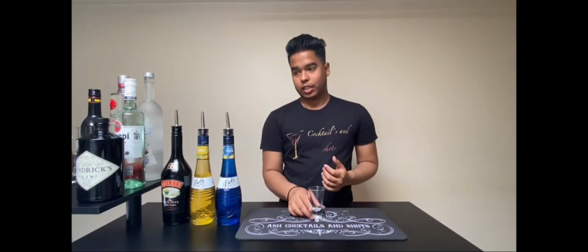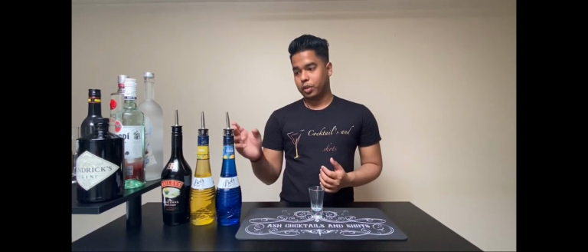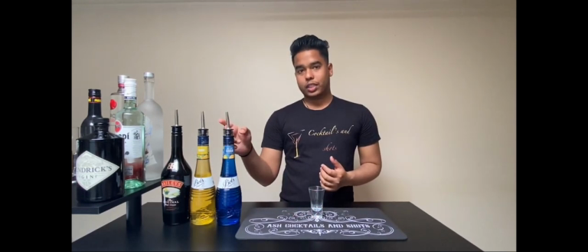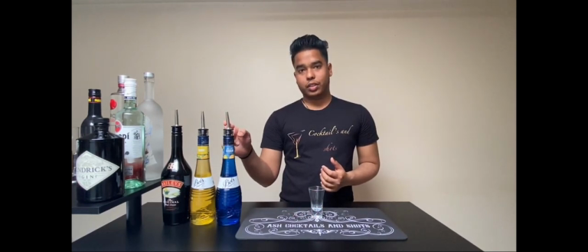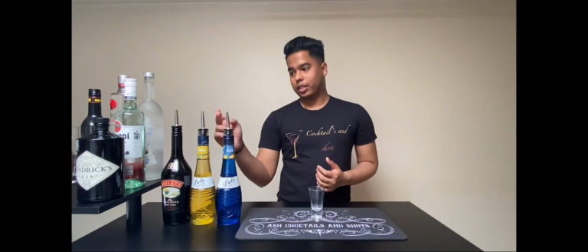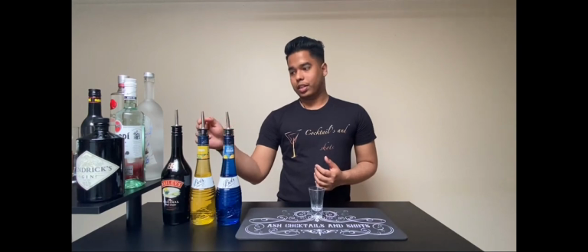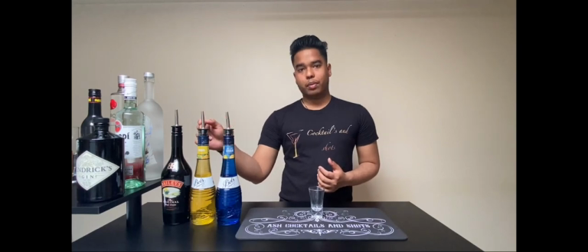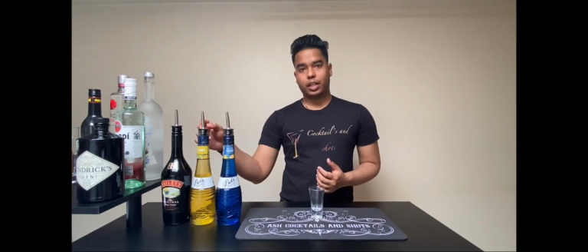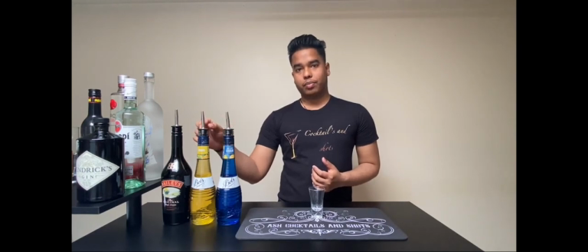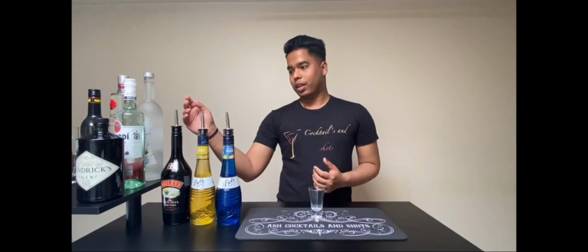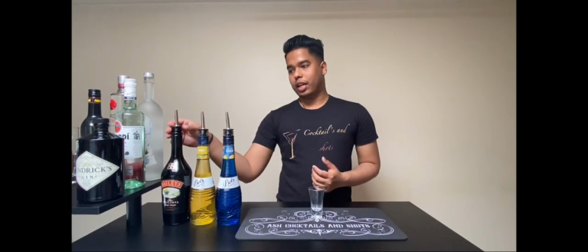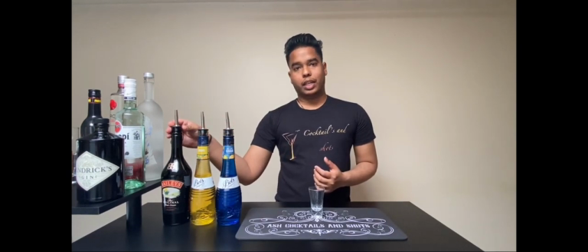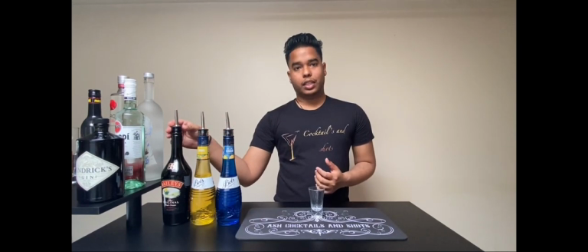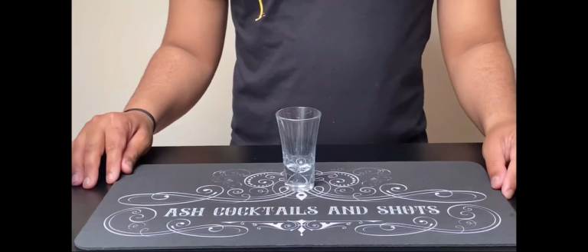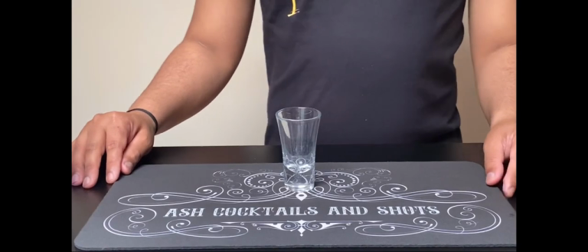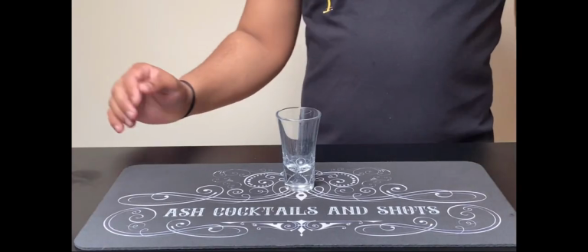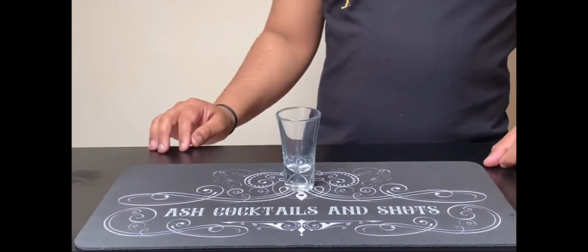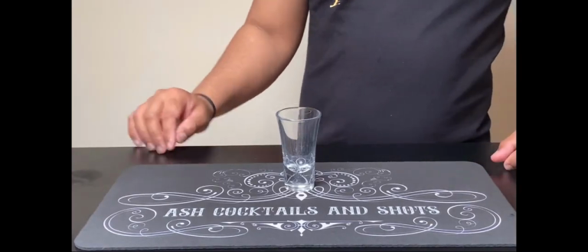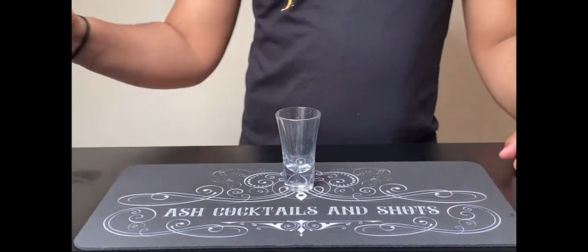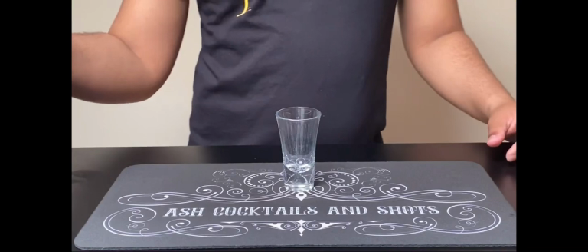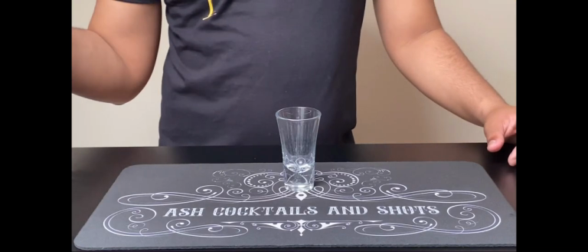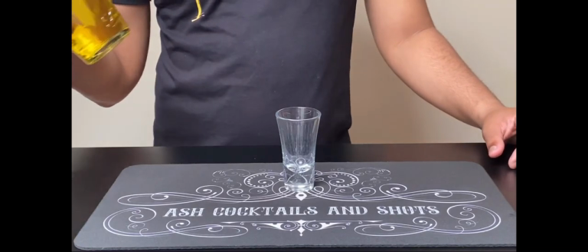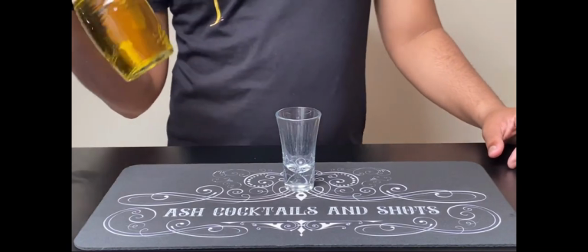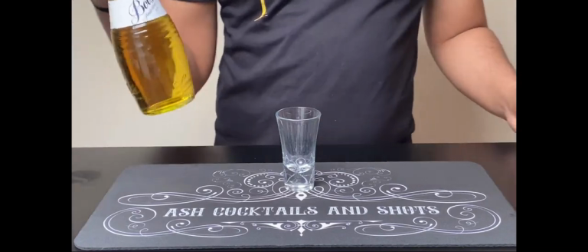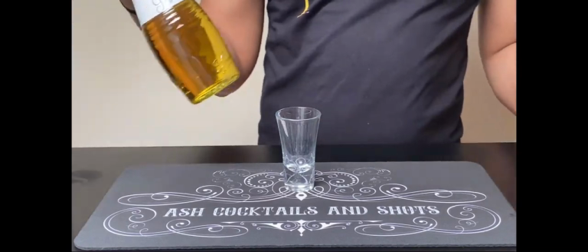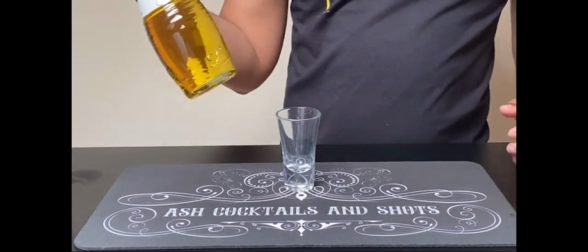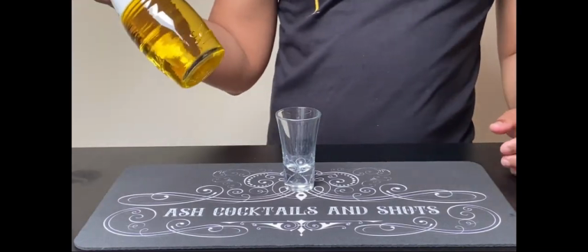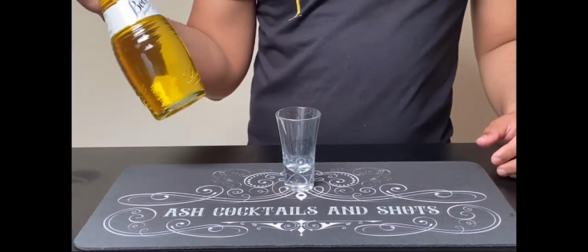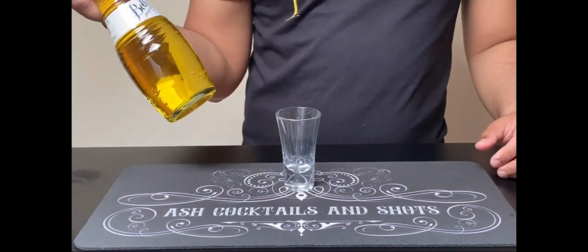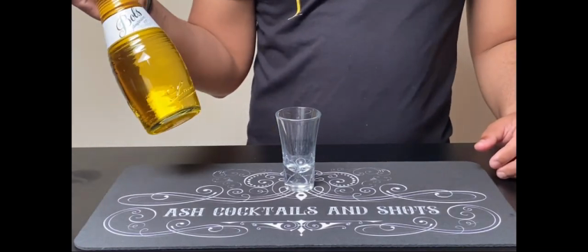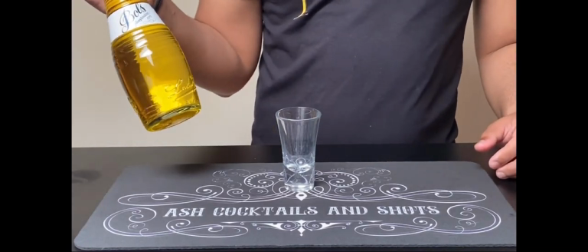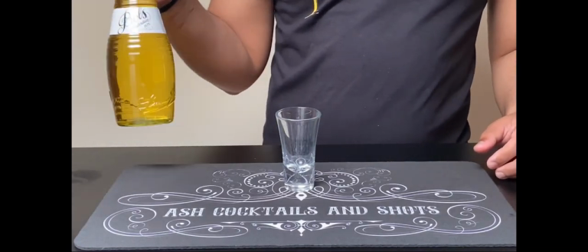You will need blue curaçao, crème de banana, and Baileys.